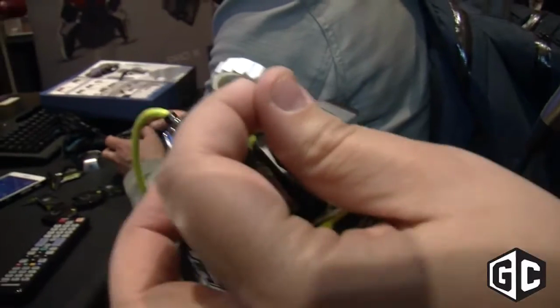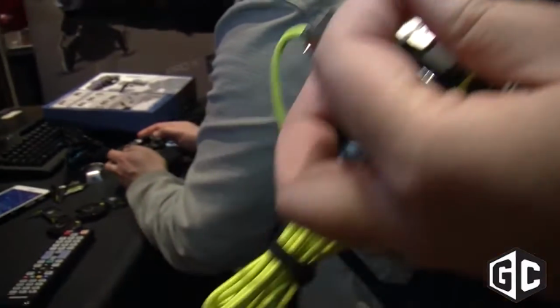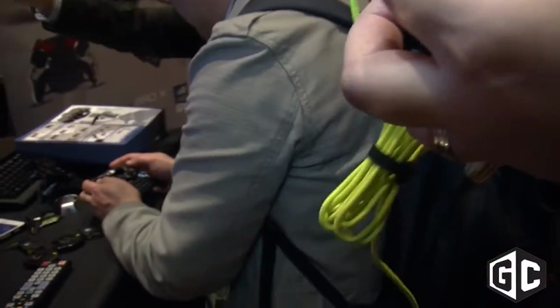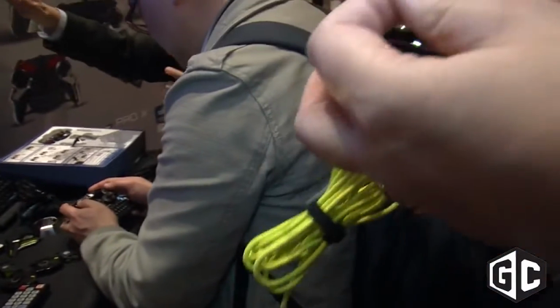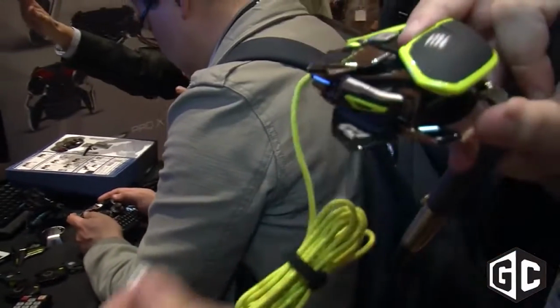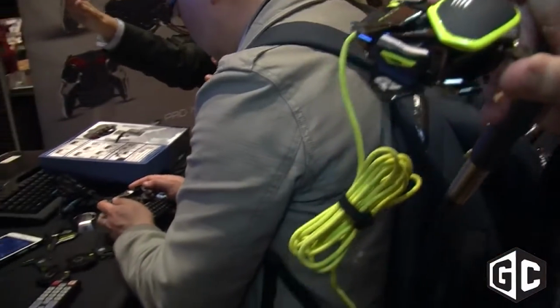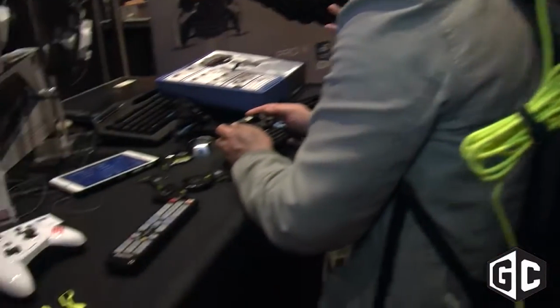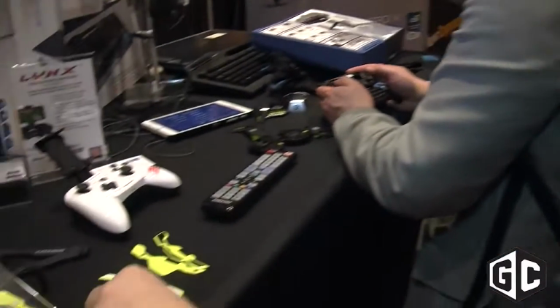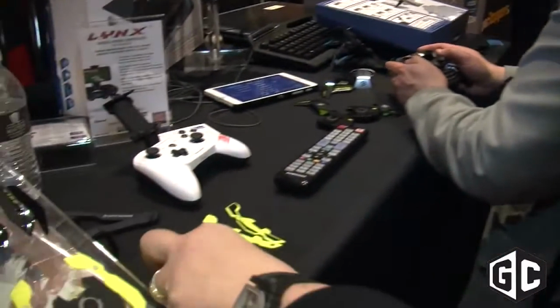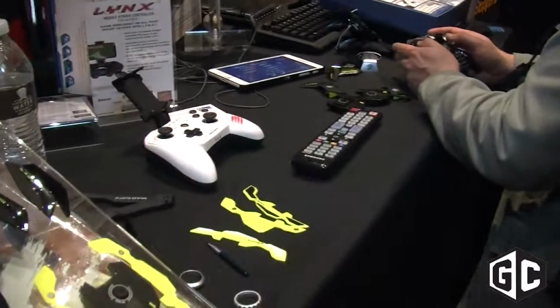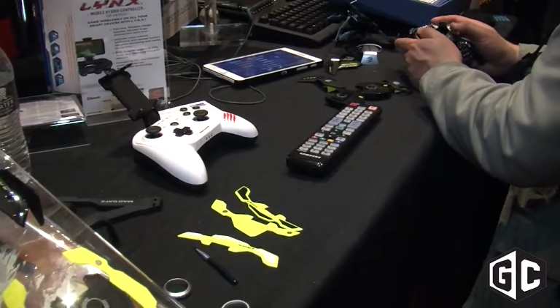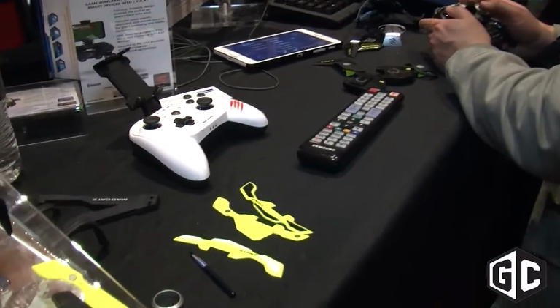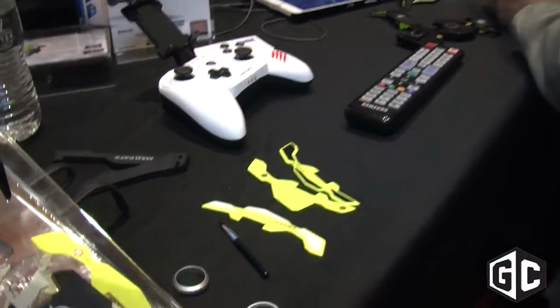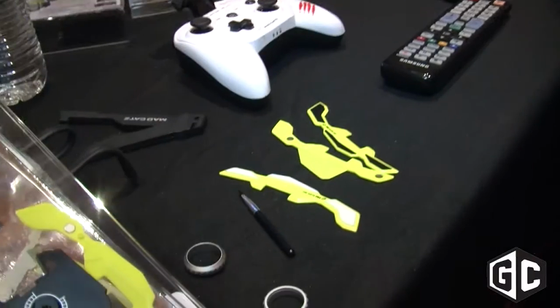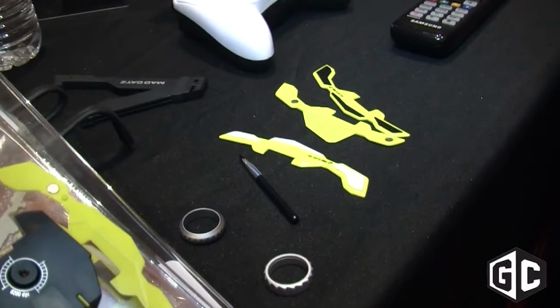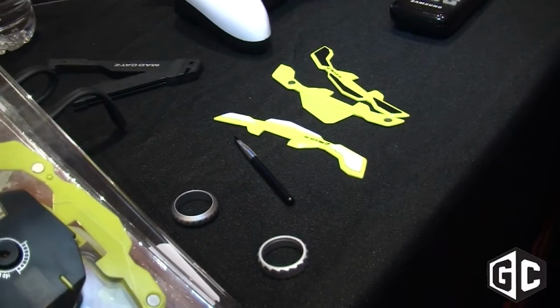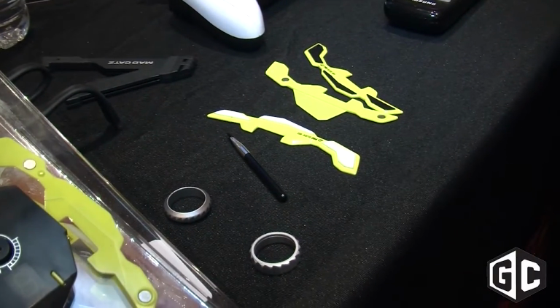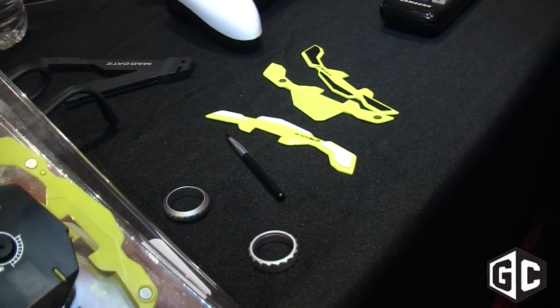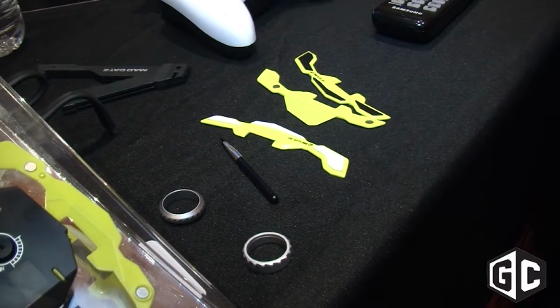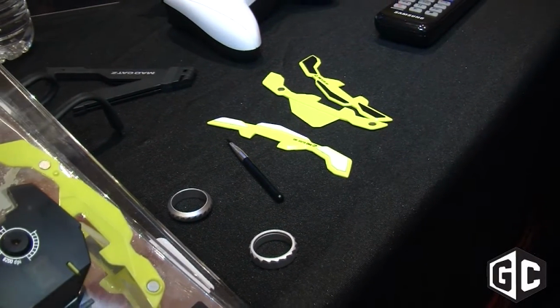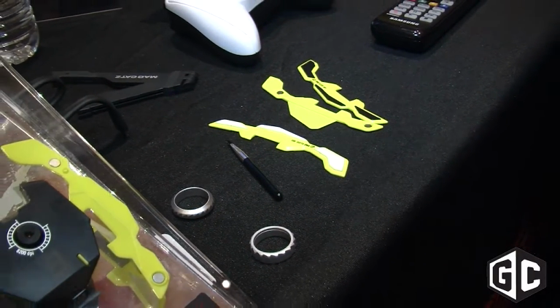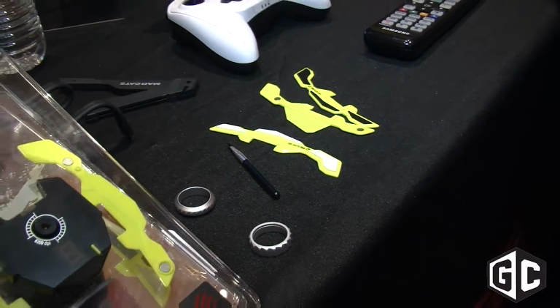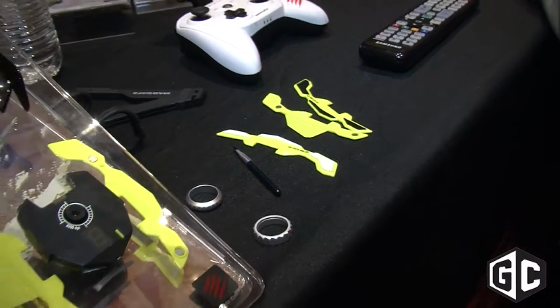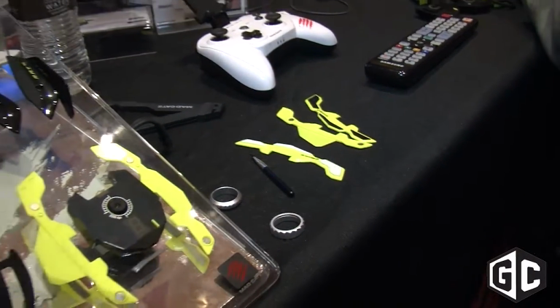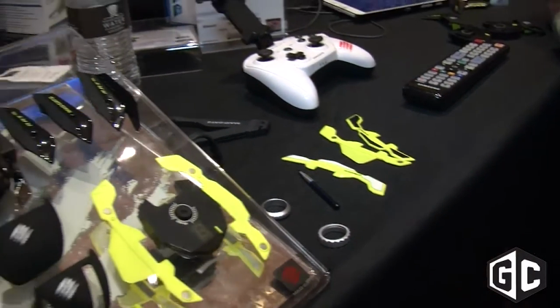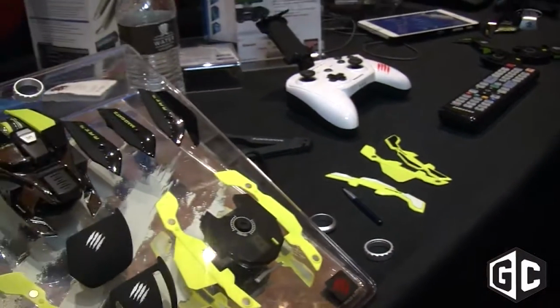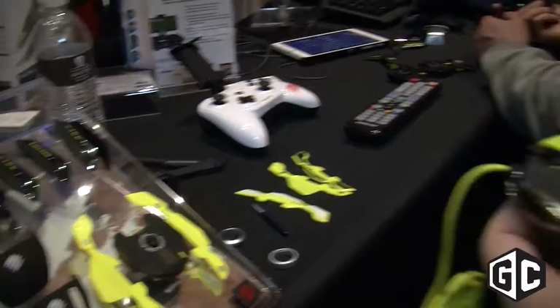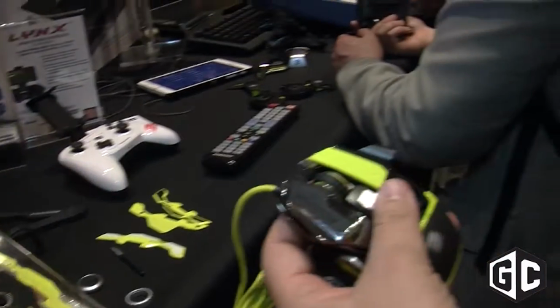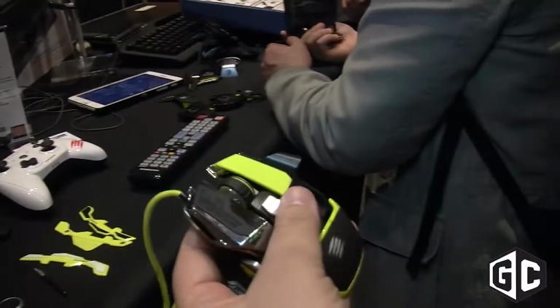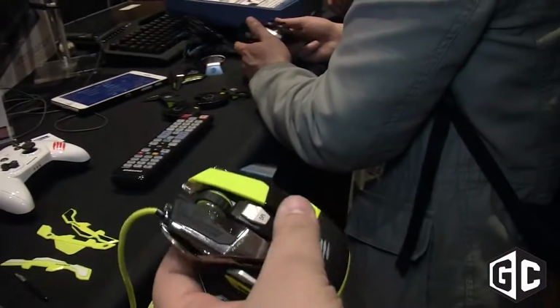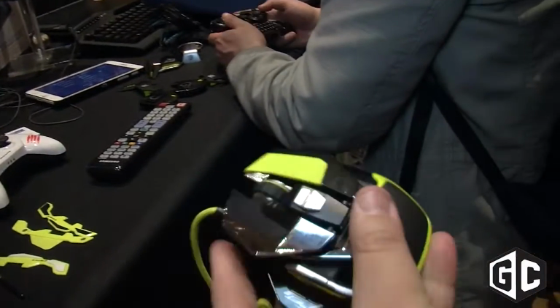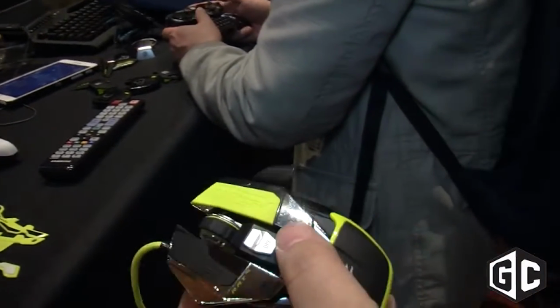It ships with three different scroll wheels. You have a rubber scroll wheel, and then you also have two different metal scroll wheels to choose from, and you can adjust the texture and swap out the scroll wheel.